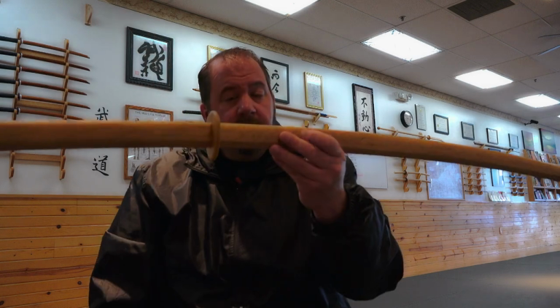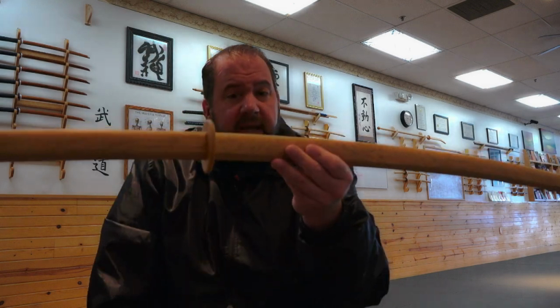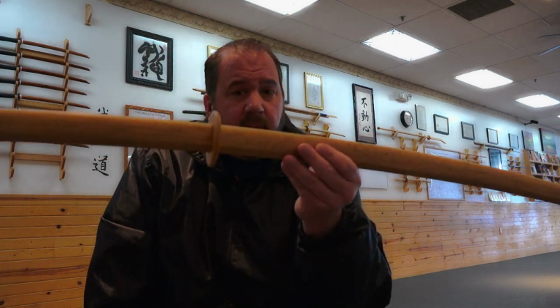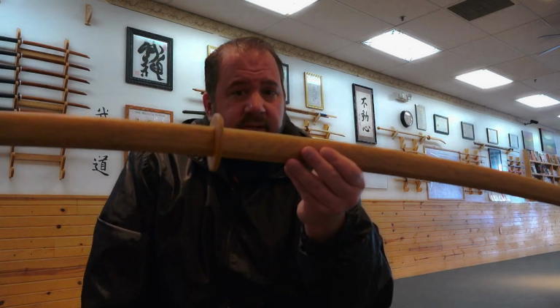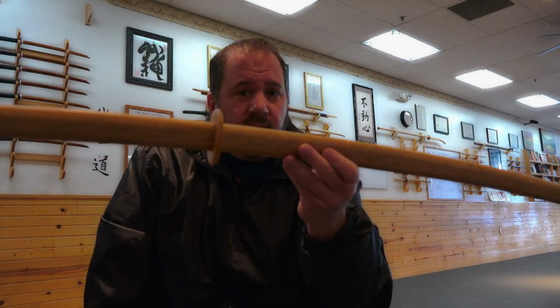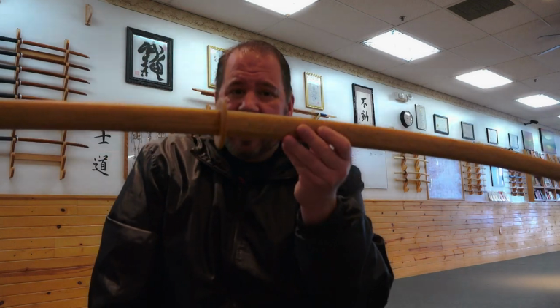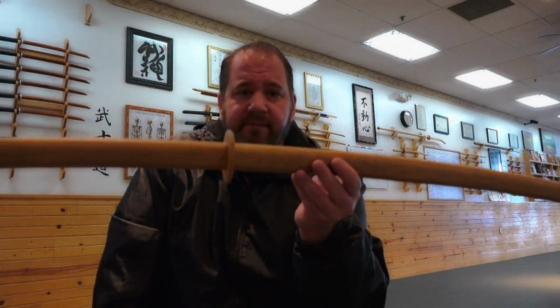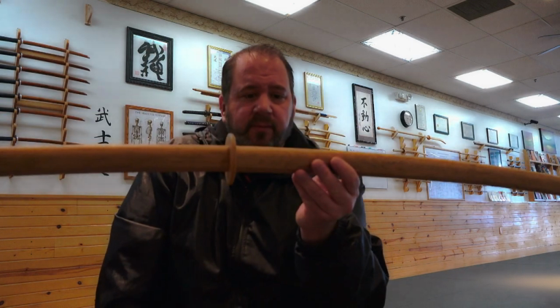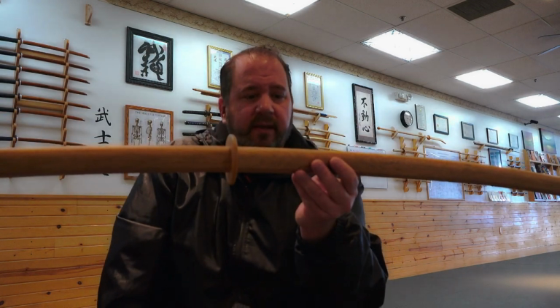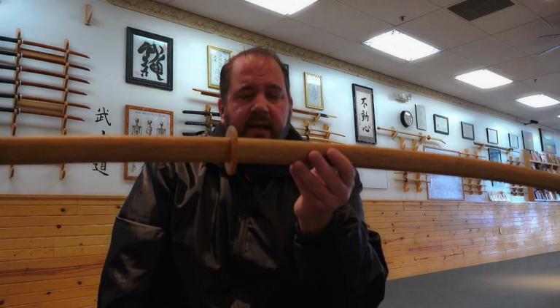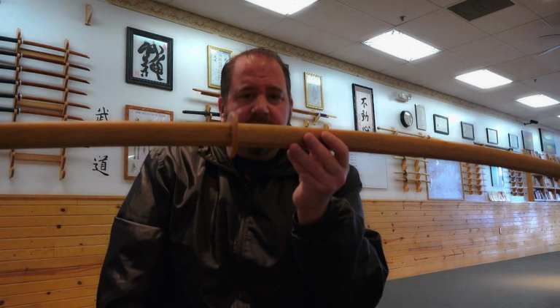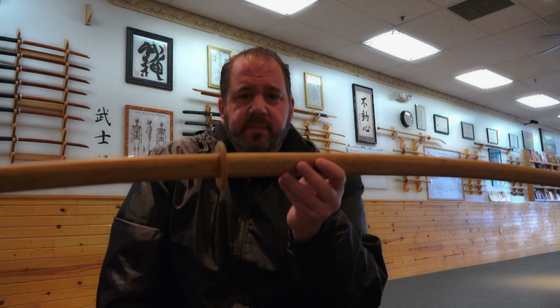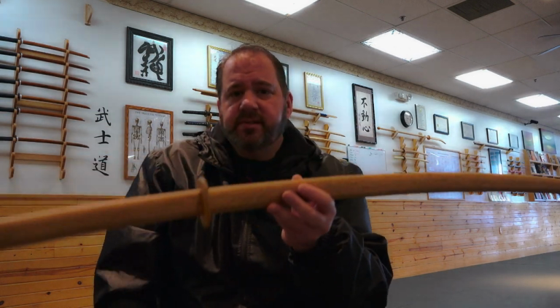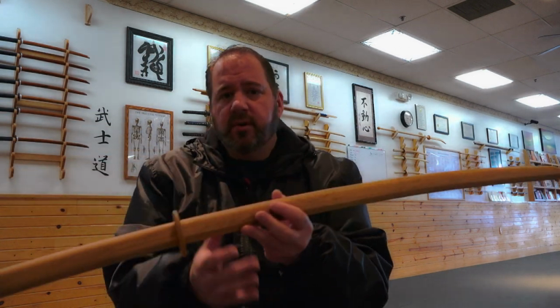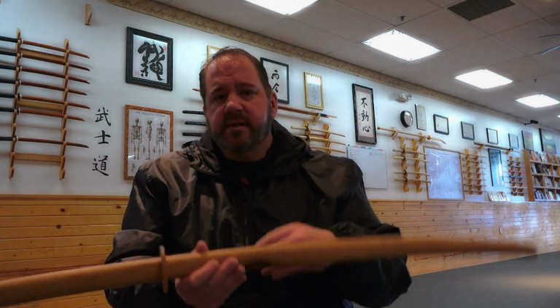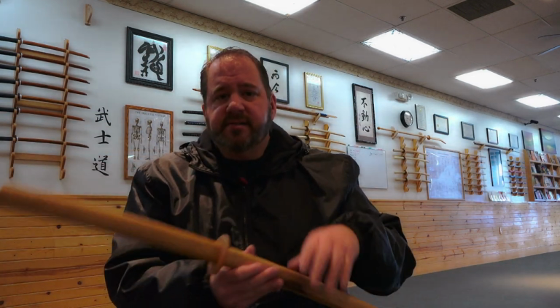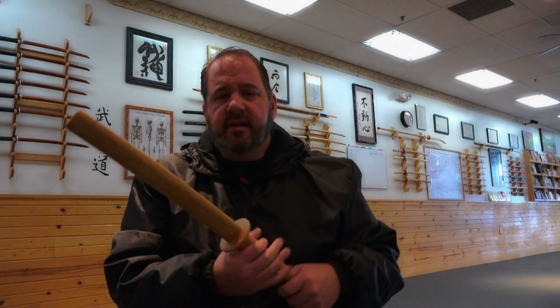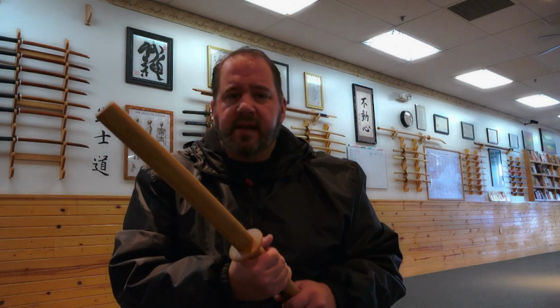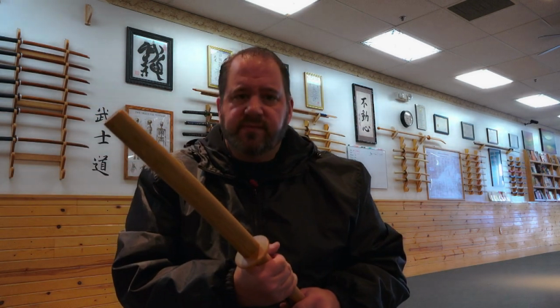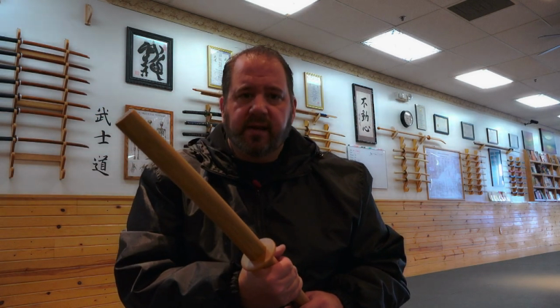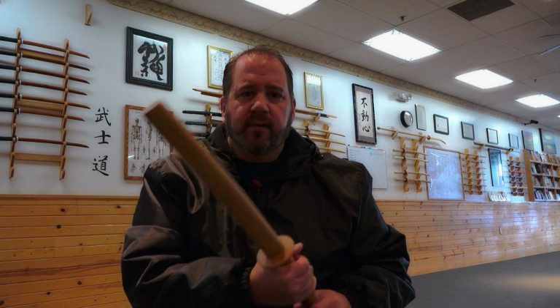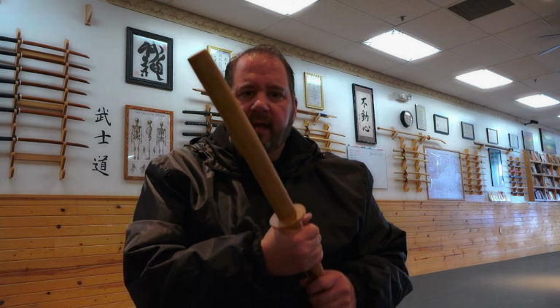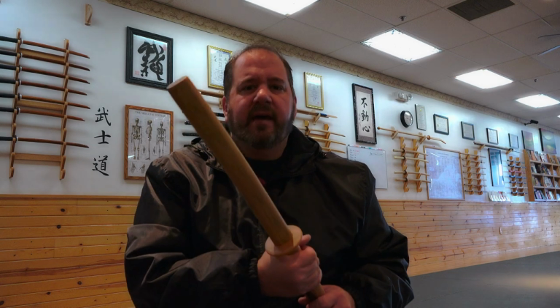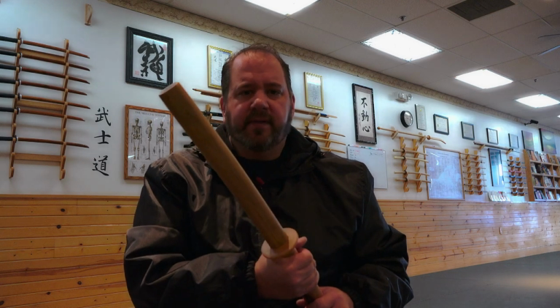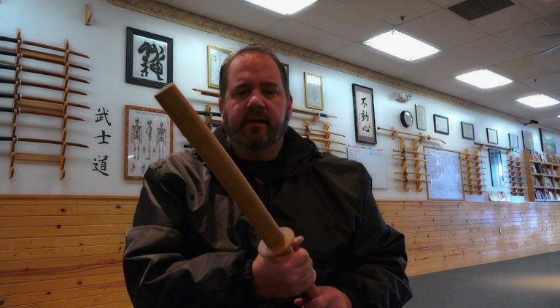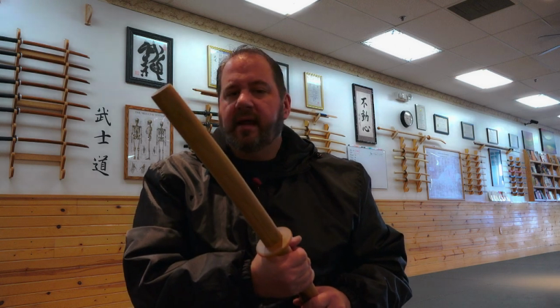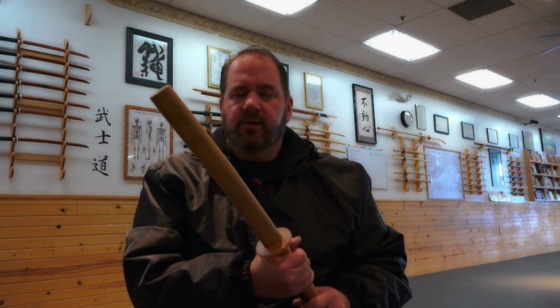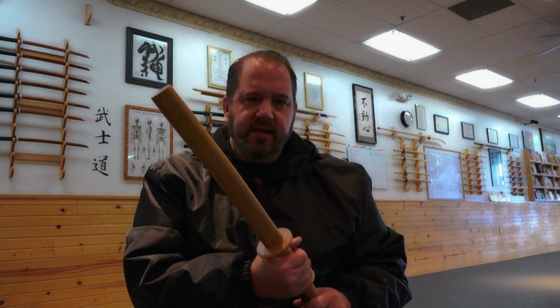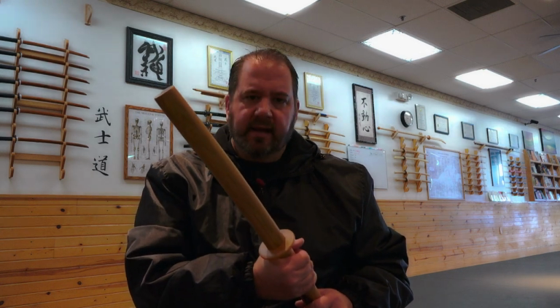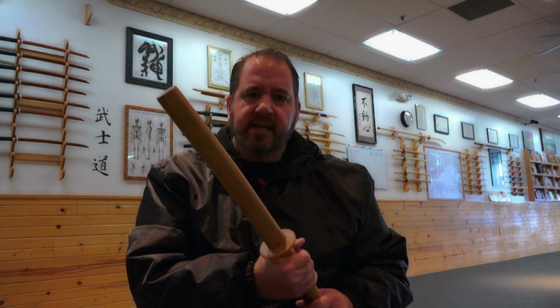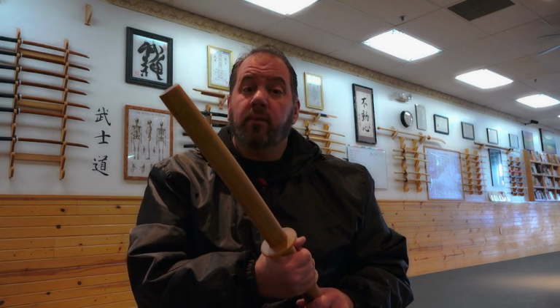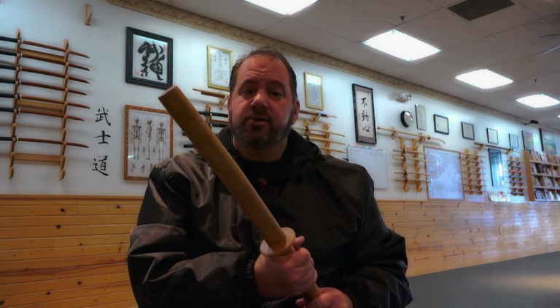Pick up a wooden sword and have fun with it. This is Mr. Norcross — I'll see you on the next video. Have fun and have a great day. Thanks for watching.